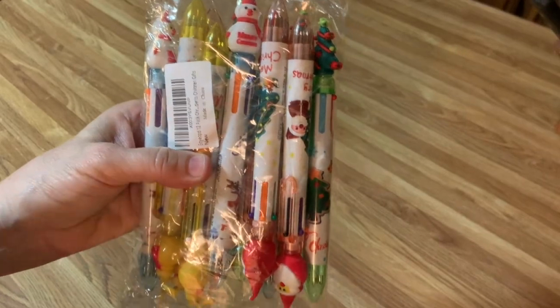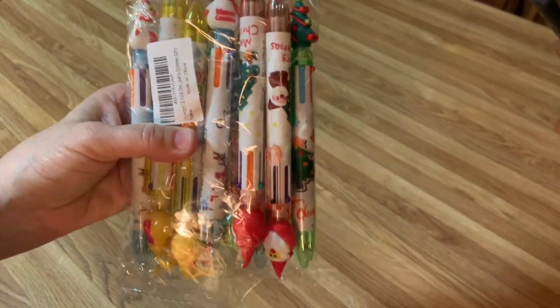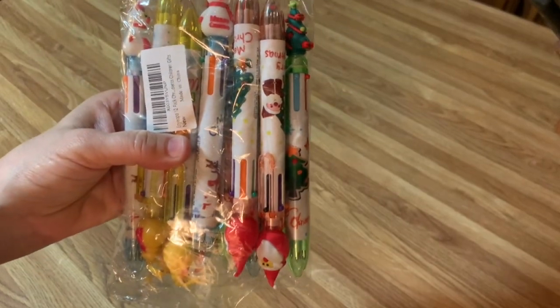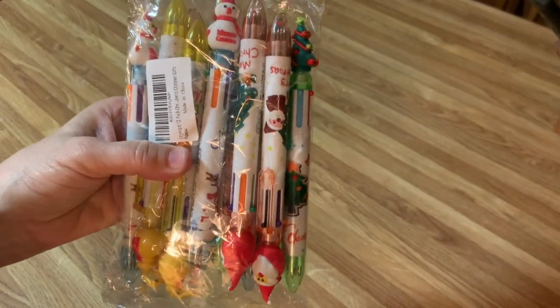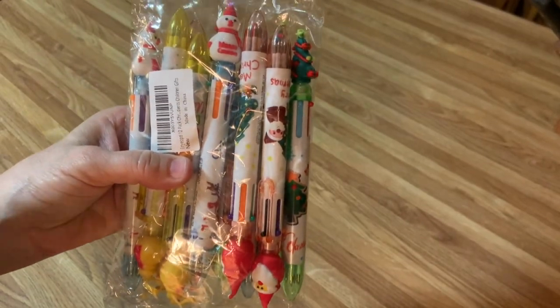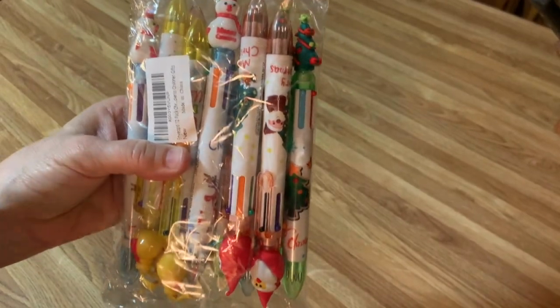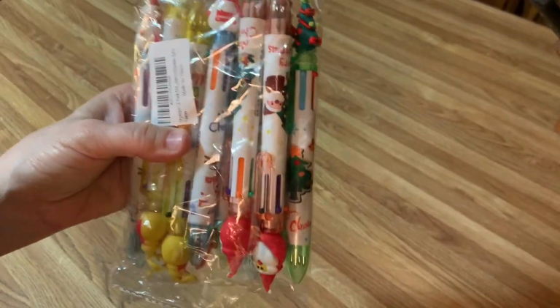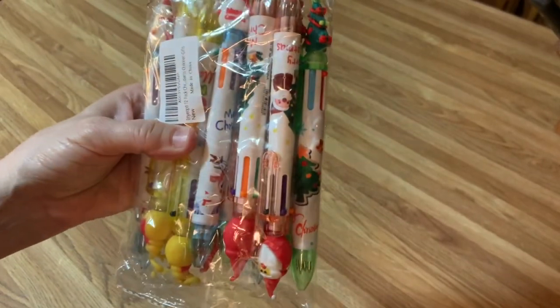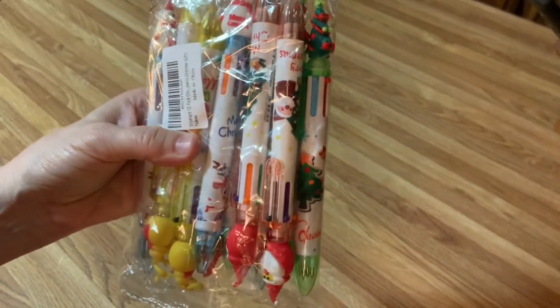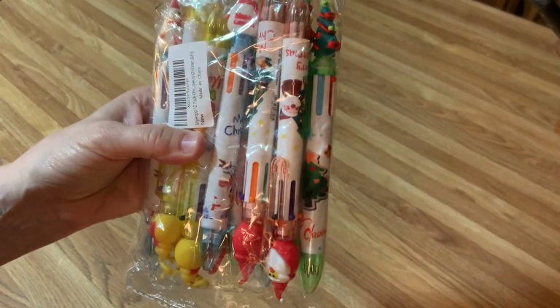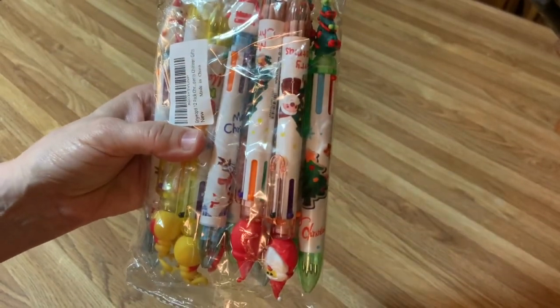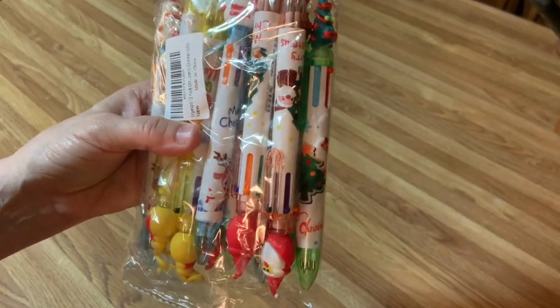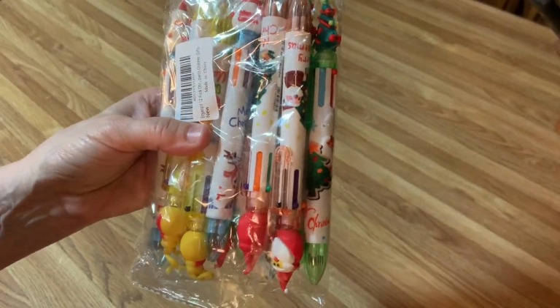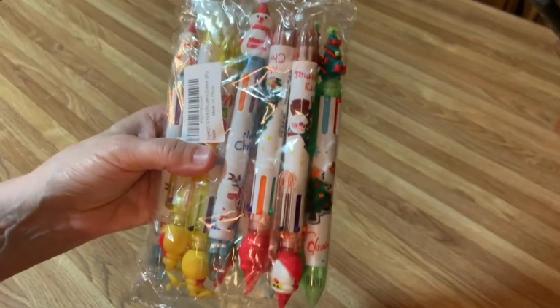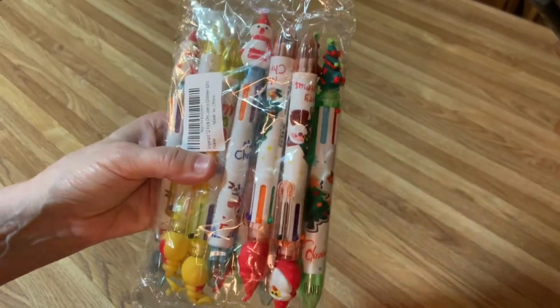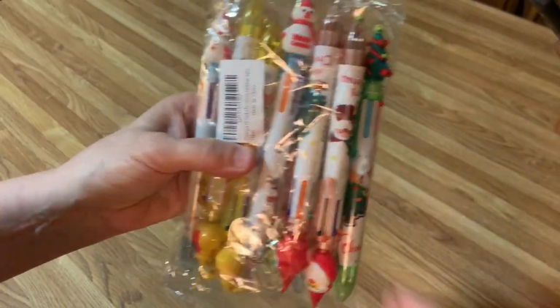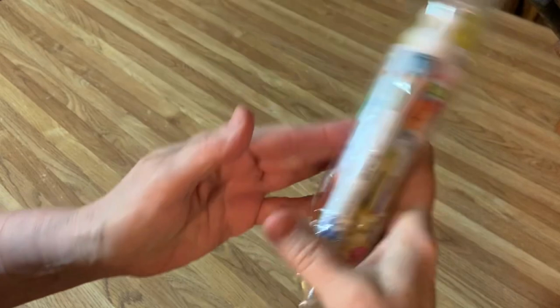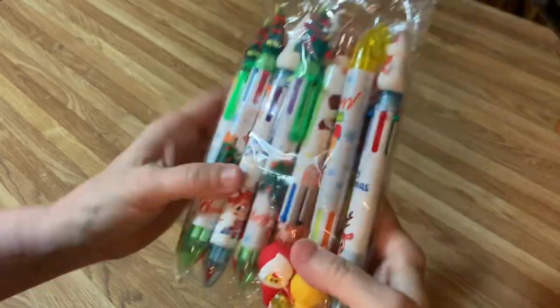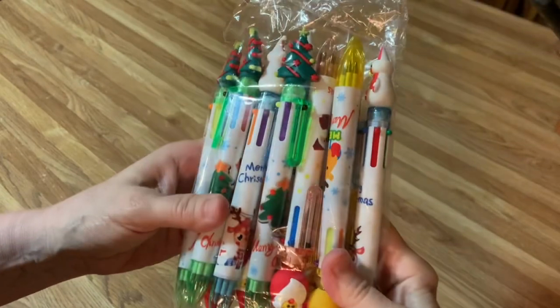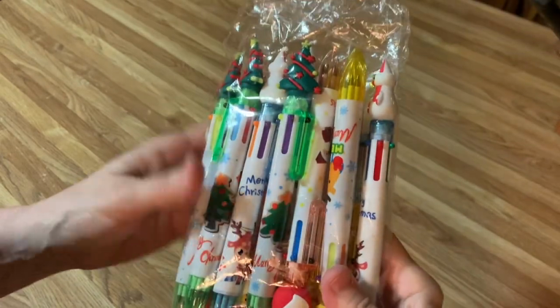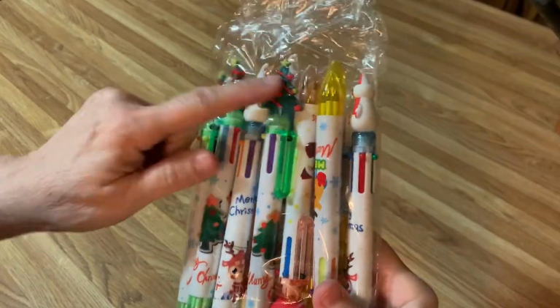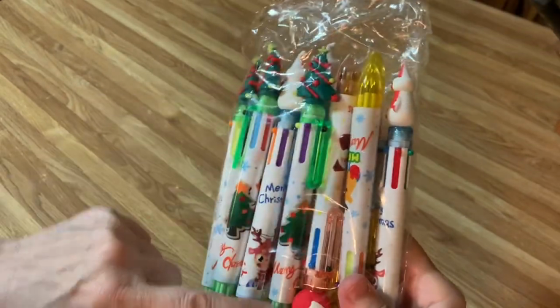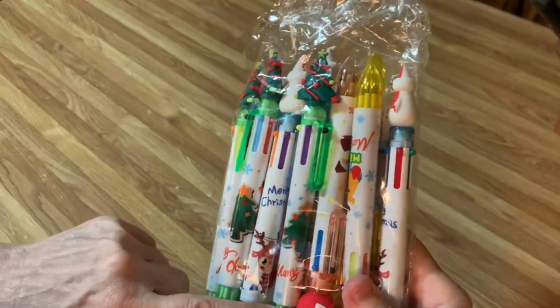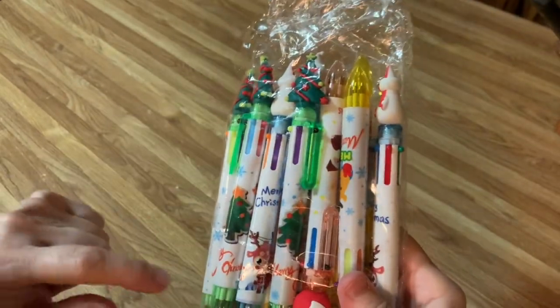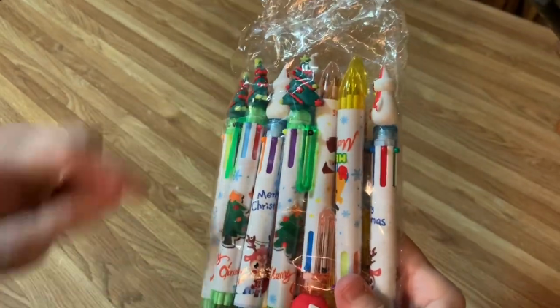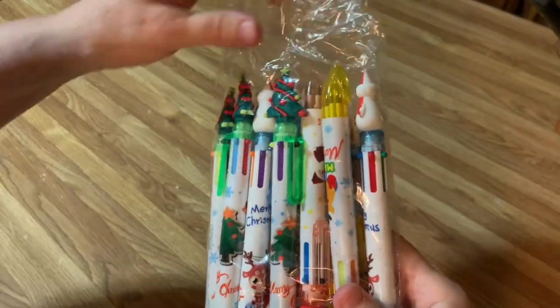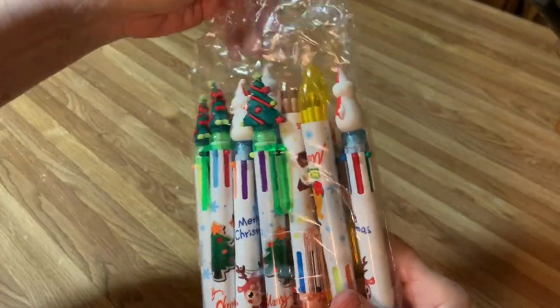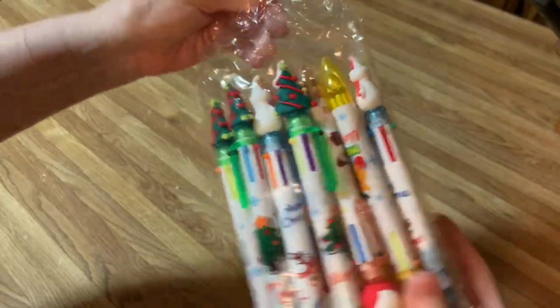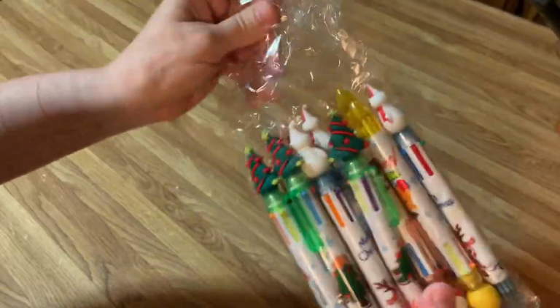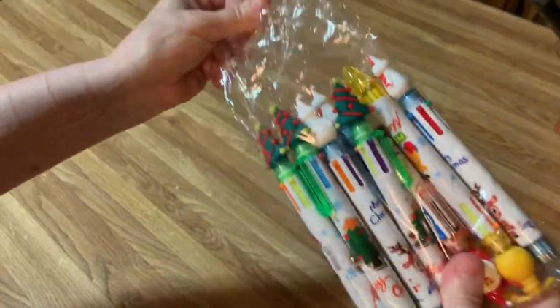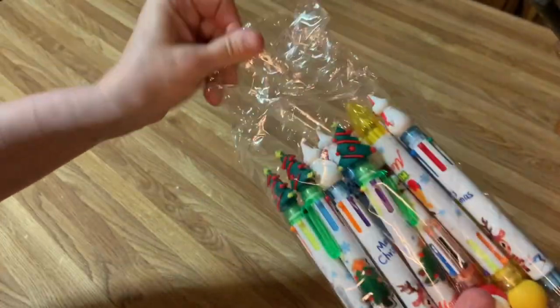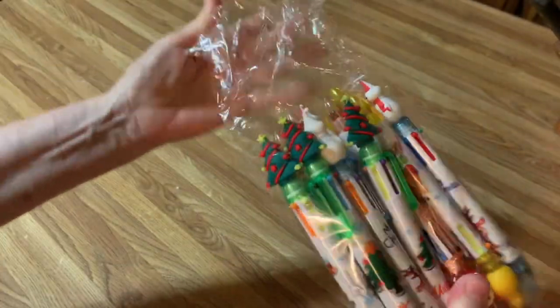Look, I just got something so fun for Christmas. We're going to have a ball with these. They're pens — Christmas pens. And they're magic.